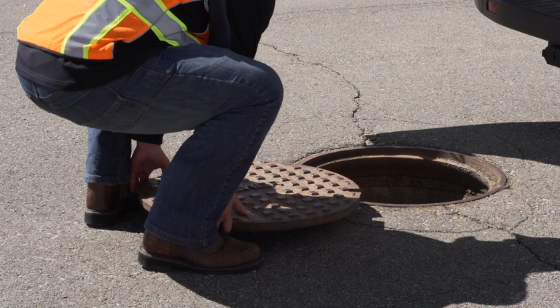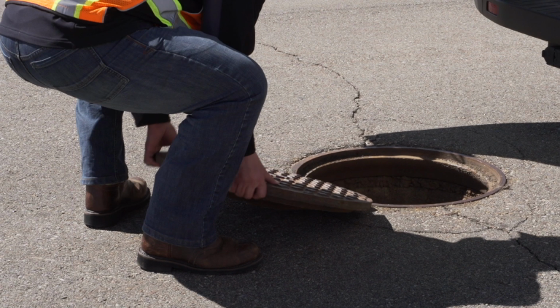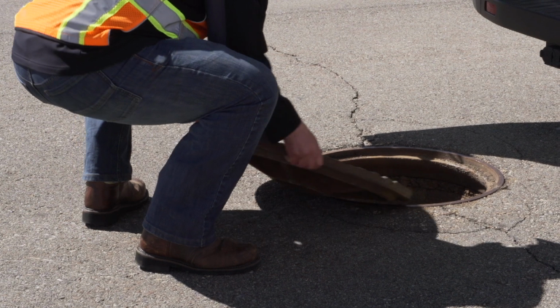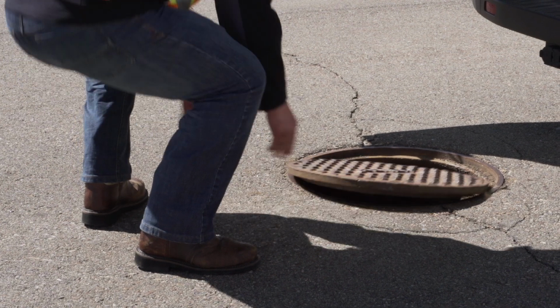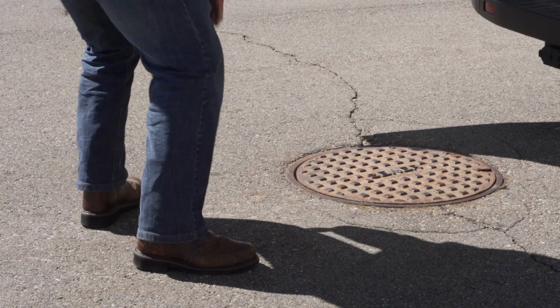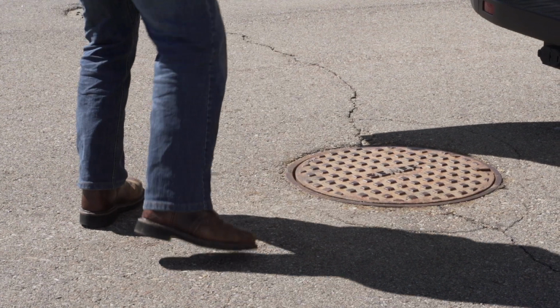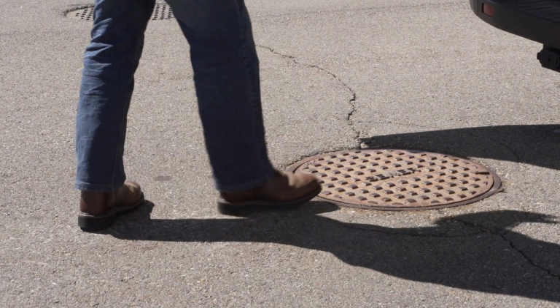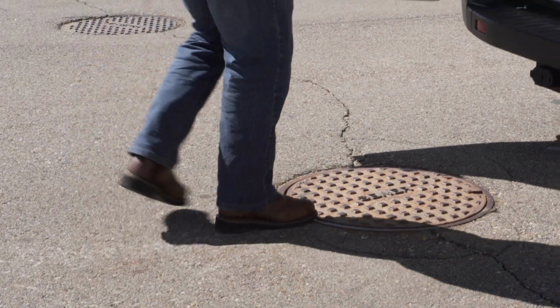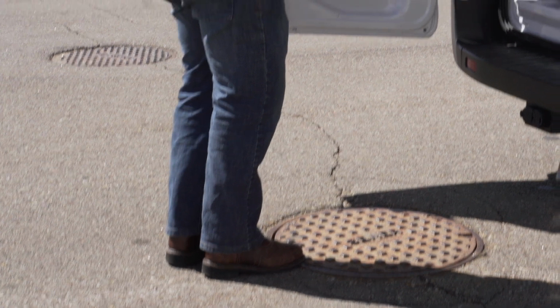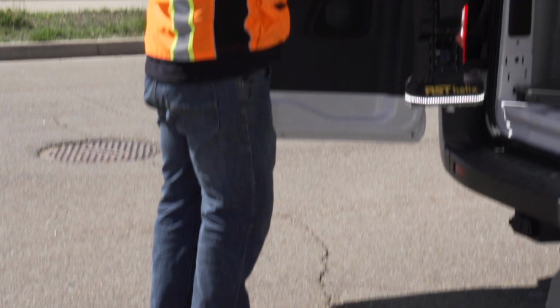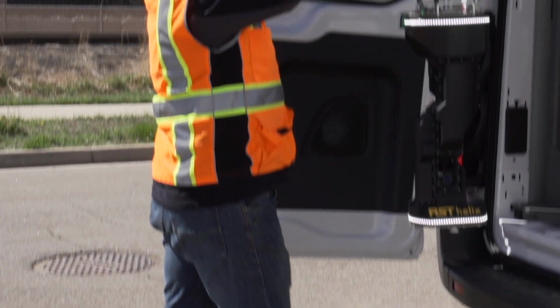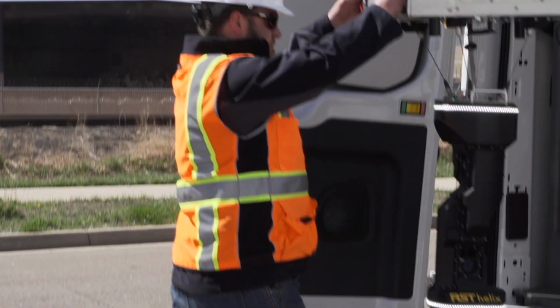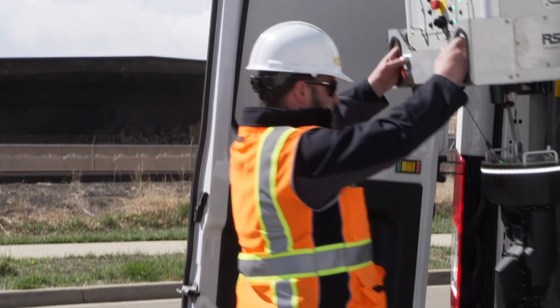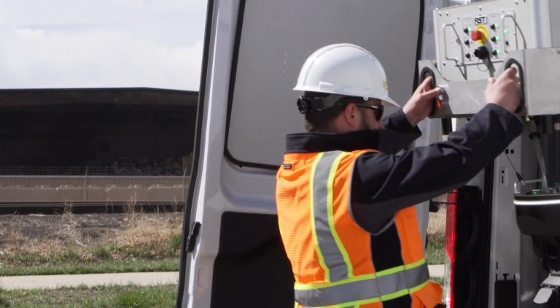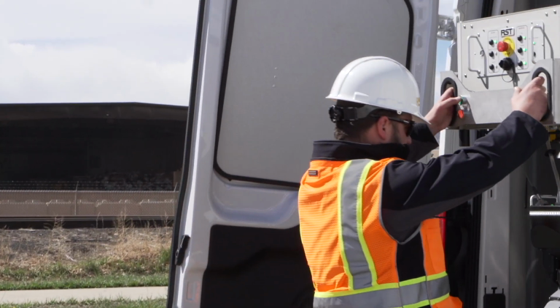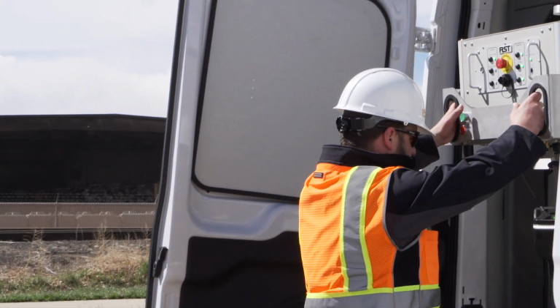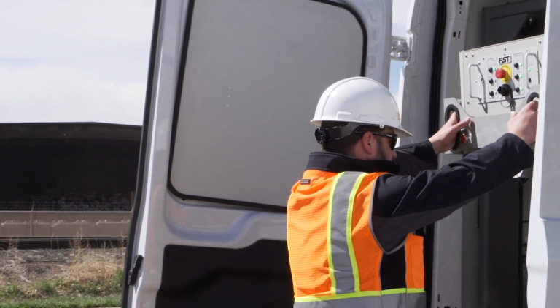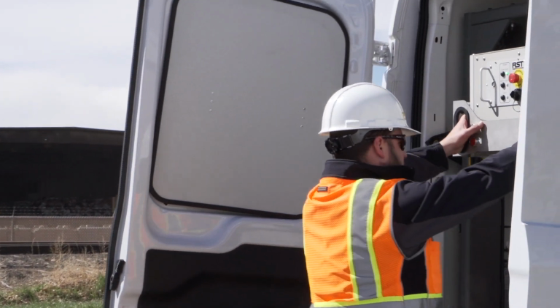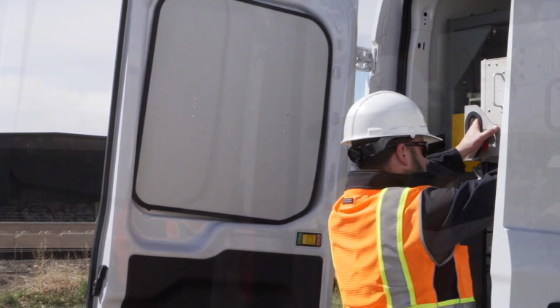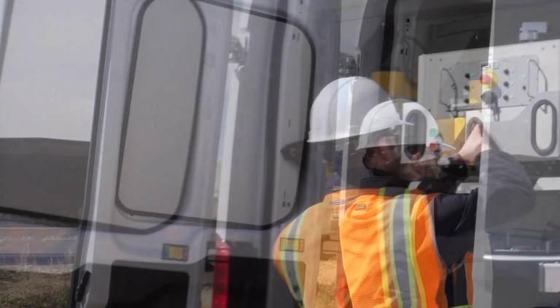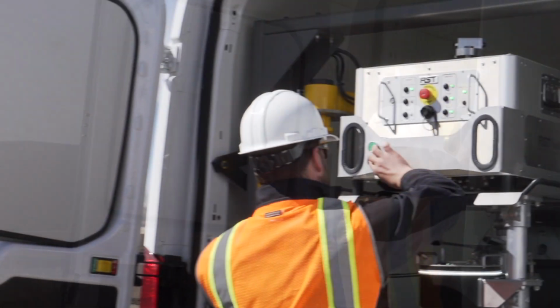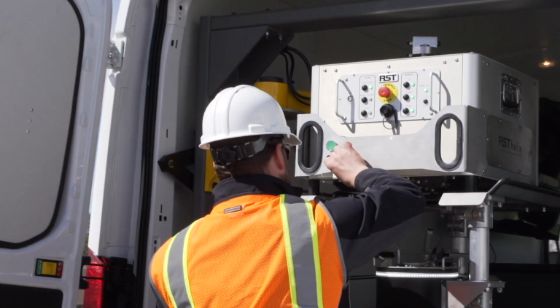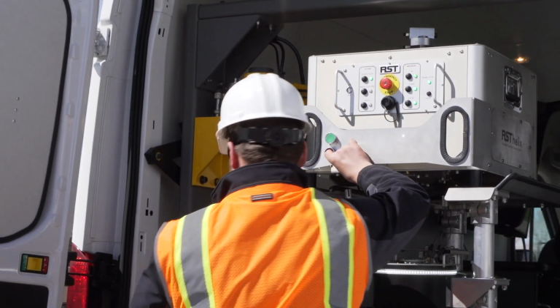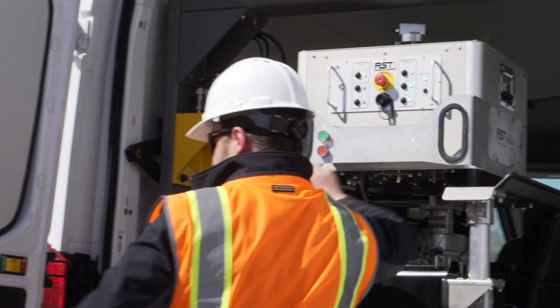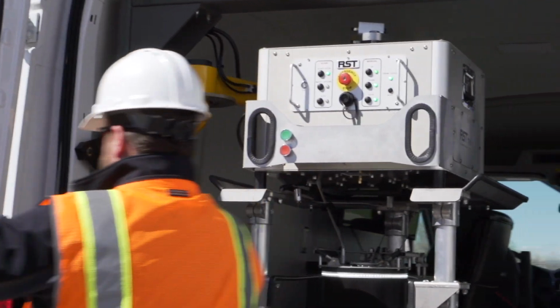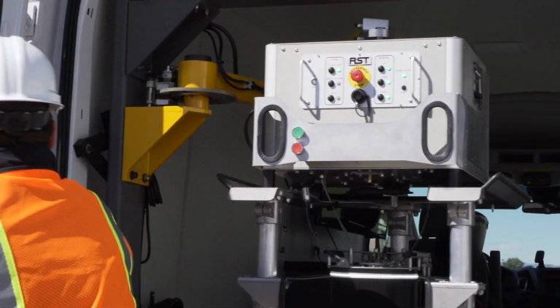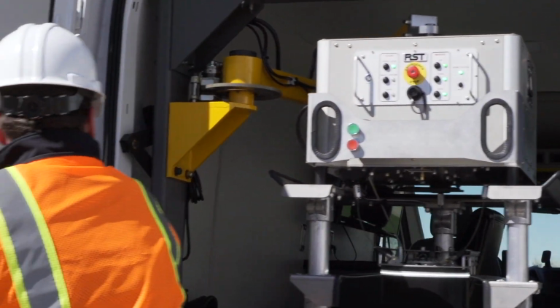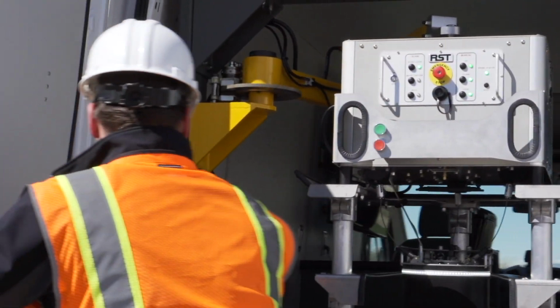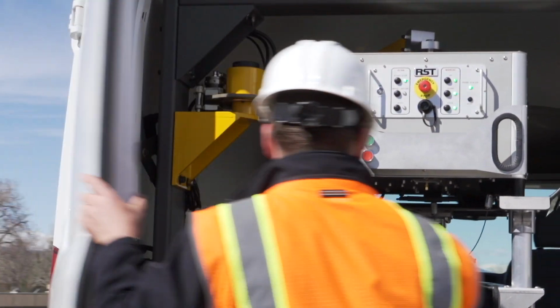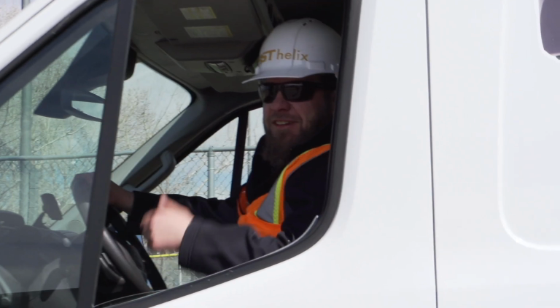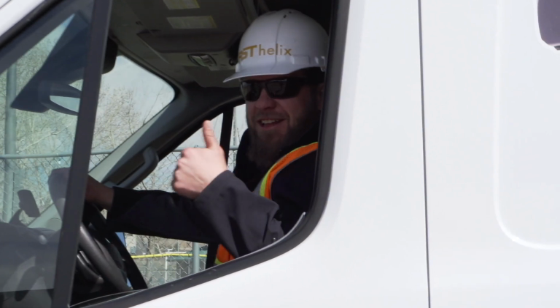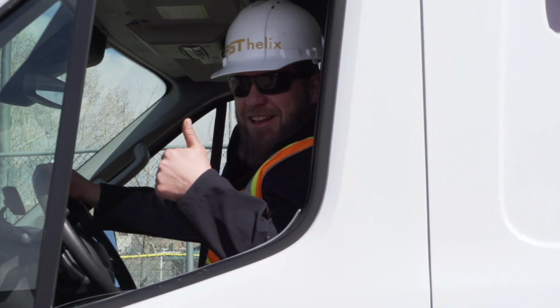Unlike other scanners that are attached to existing pipeline inspection solutions, the Helix was designed to be a standalone system for a single operator, which offers better investment returns, lower labor costs, and worker productivity.